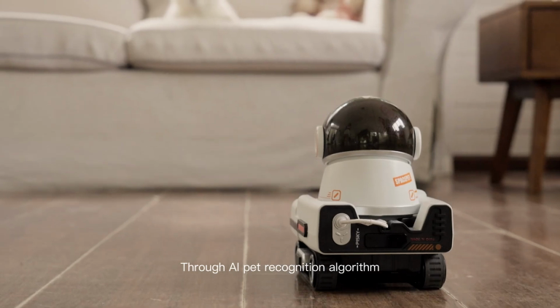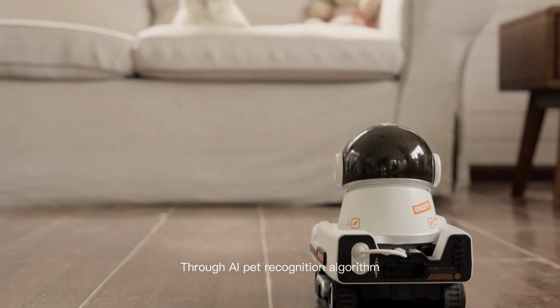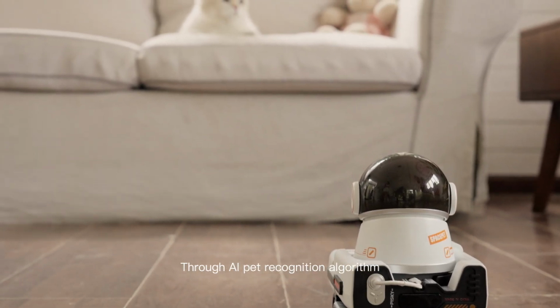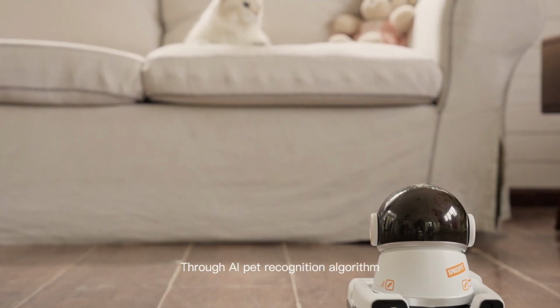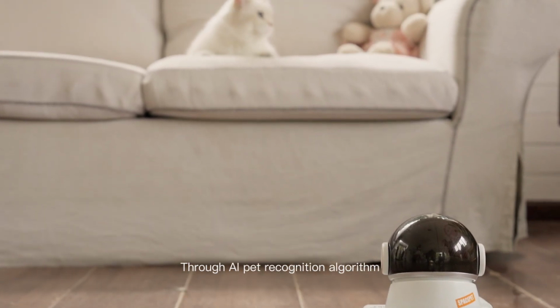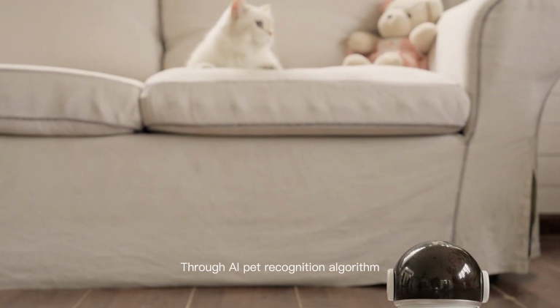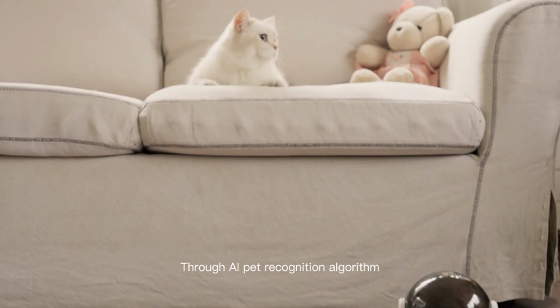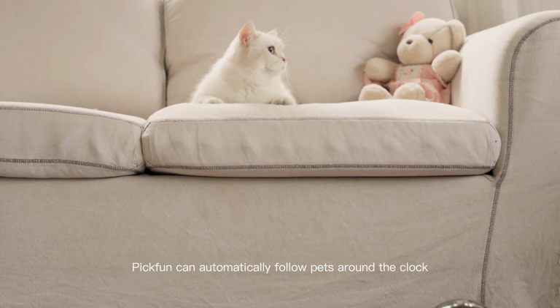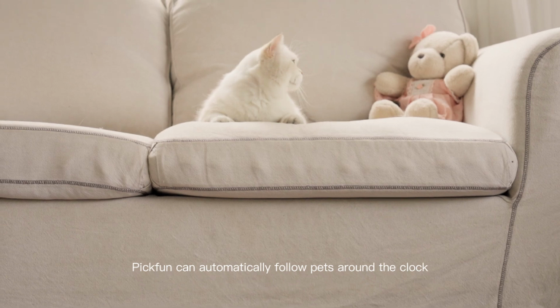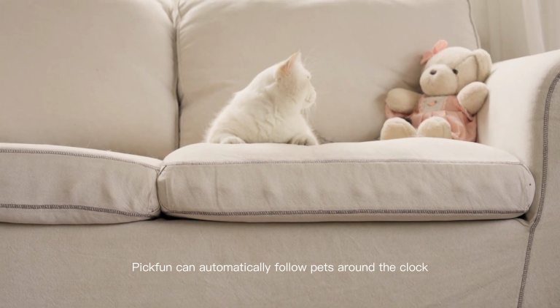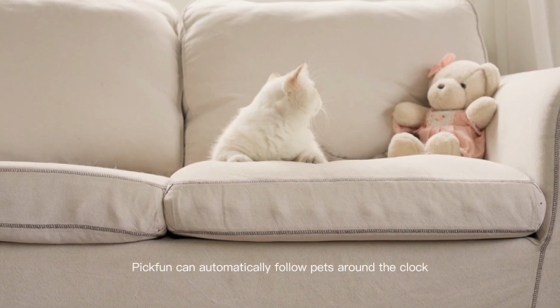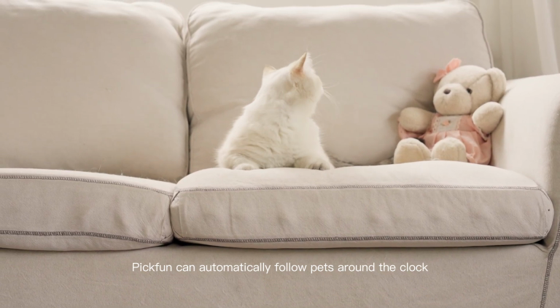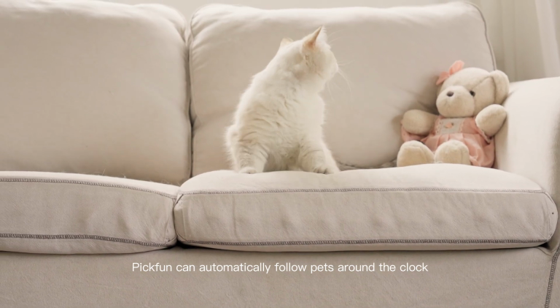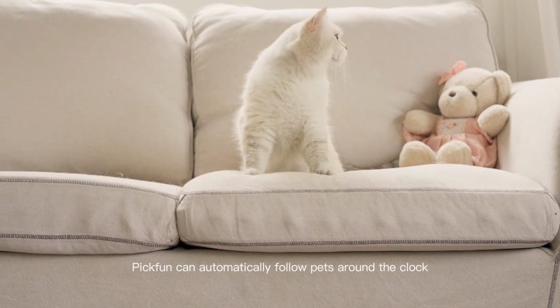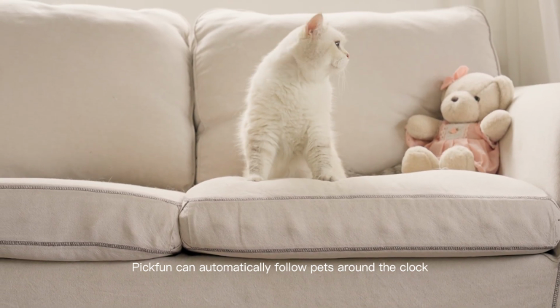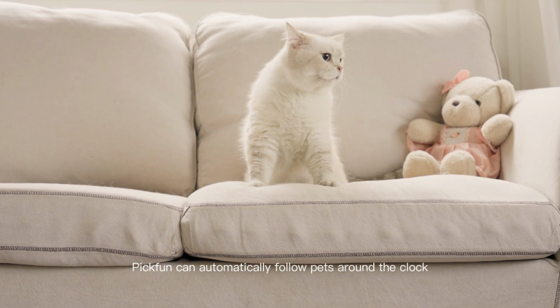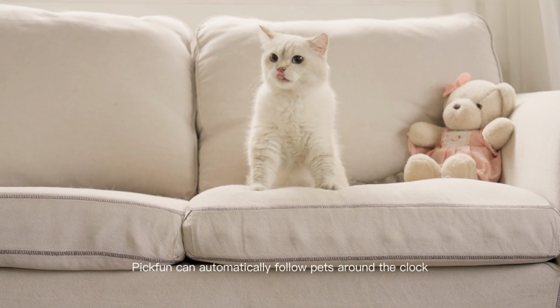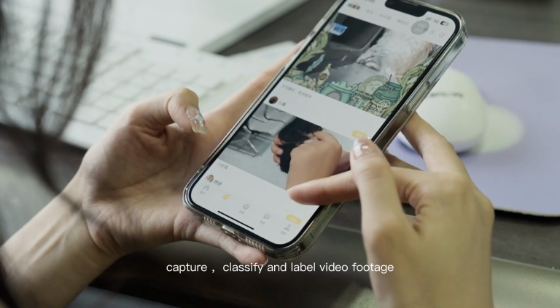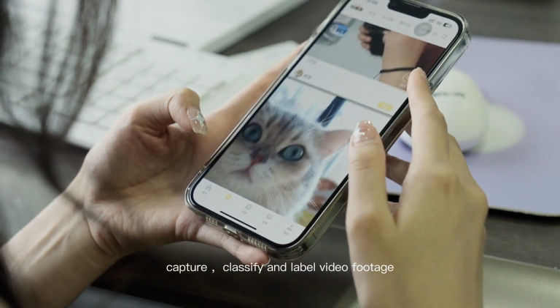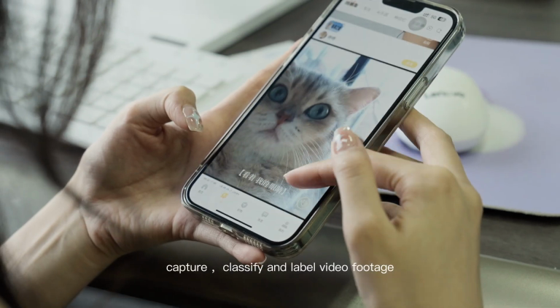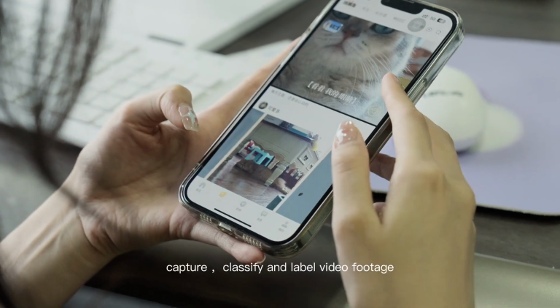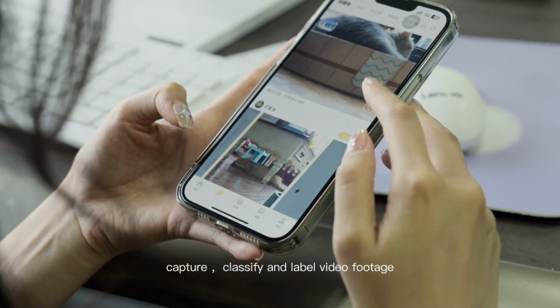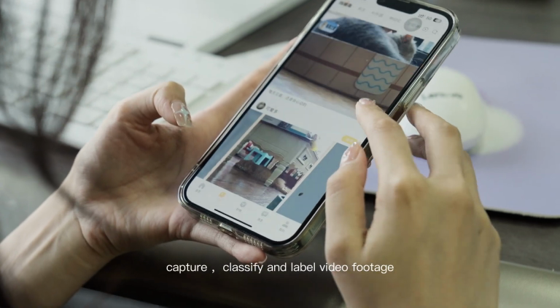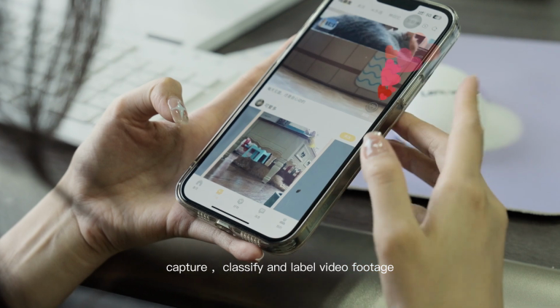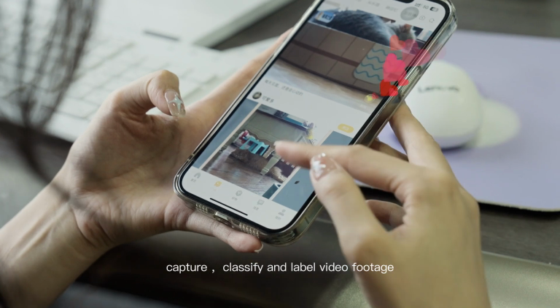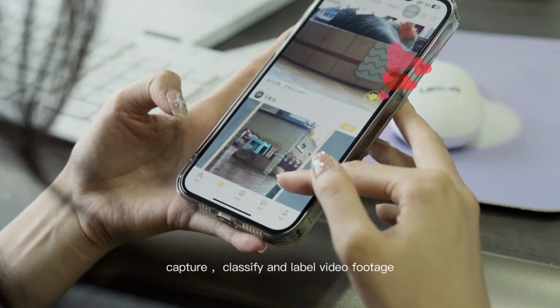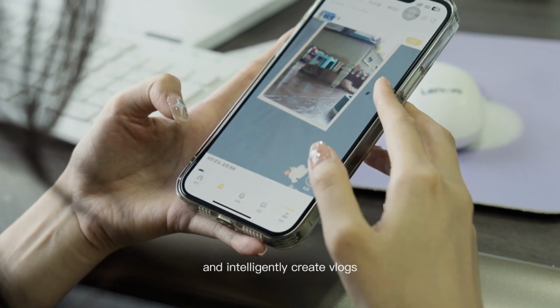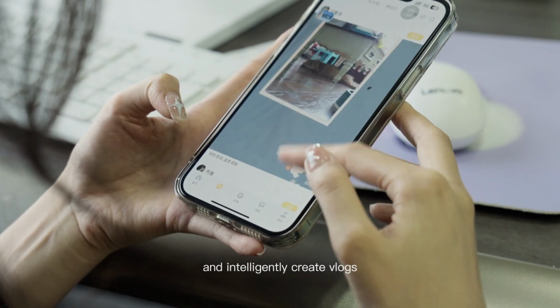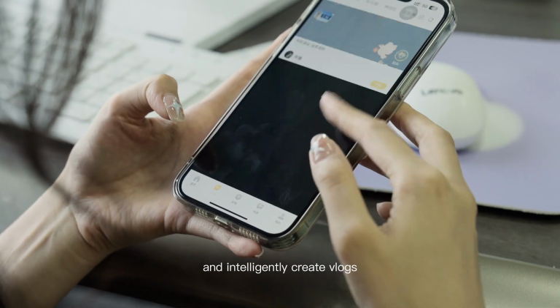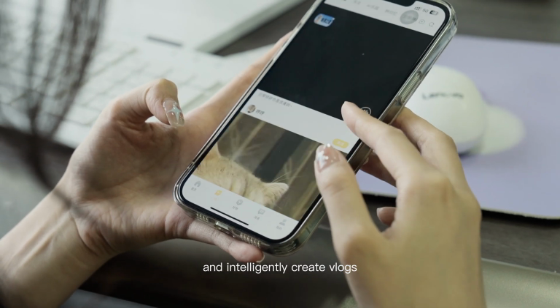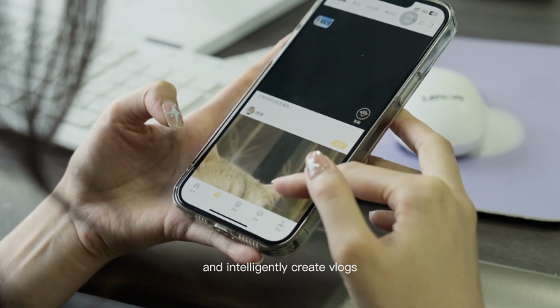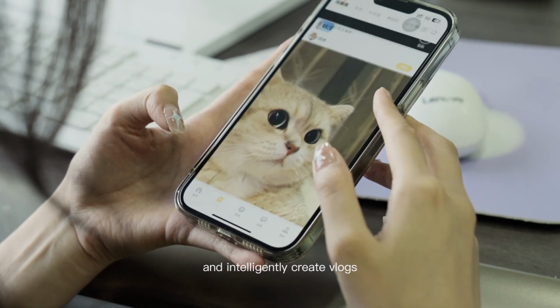Through AI Pet Recognition Algorithm, PicFun can automatically follow pets around the clock, capture, classify, and label video footage, and intelligently create vlogs.